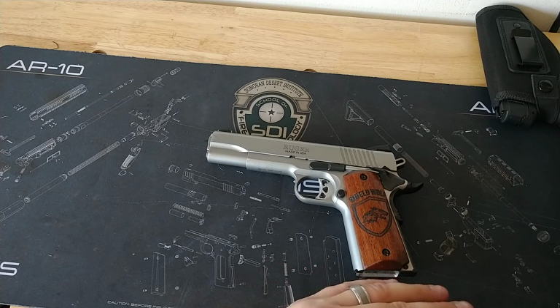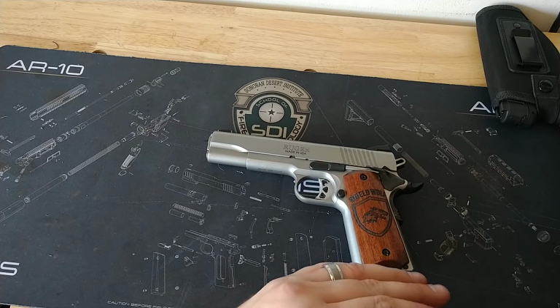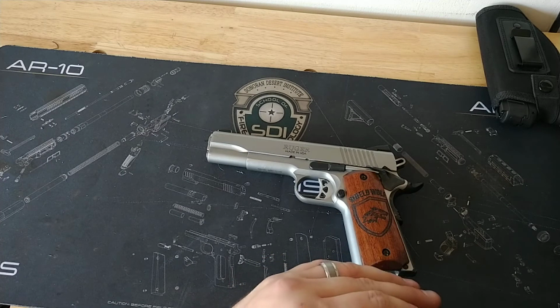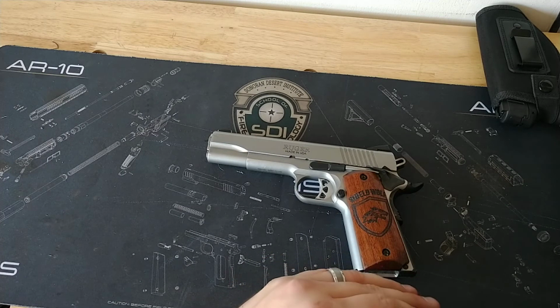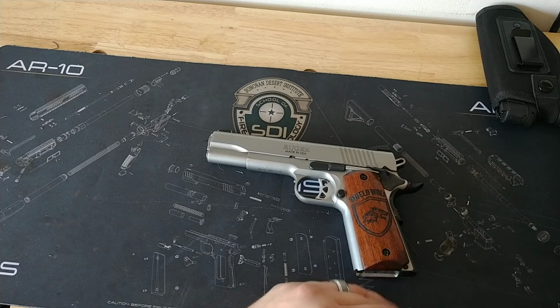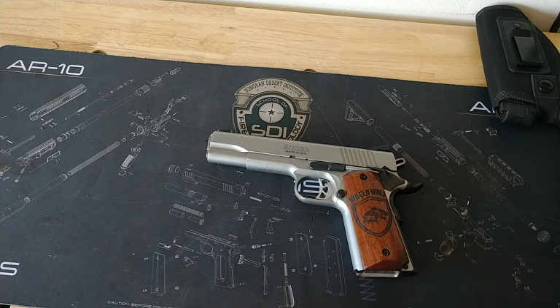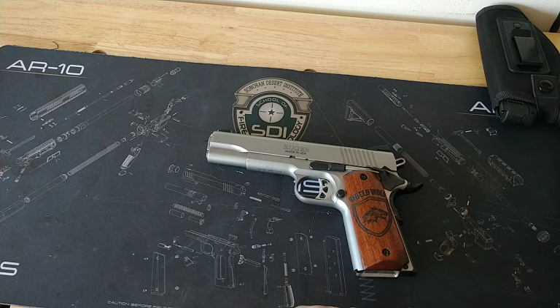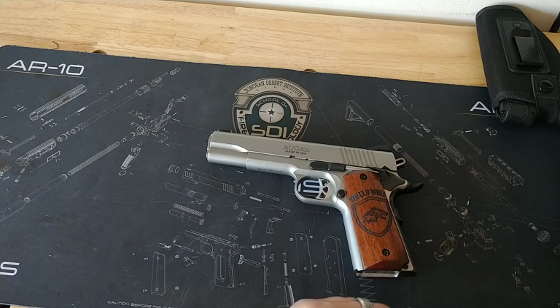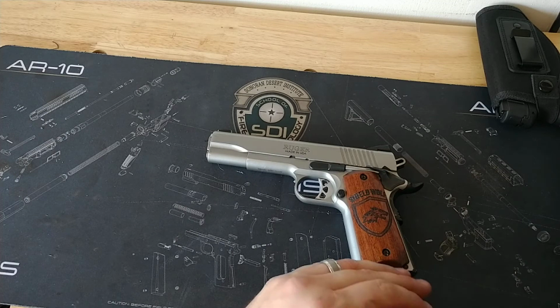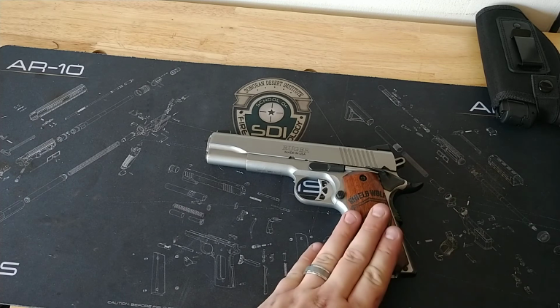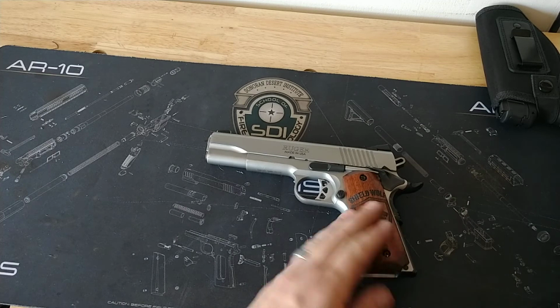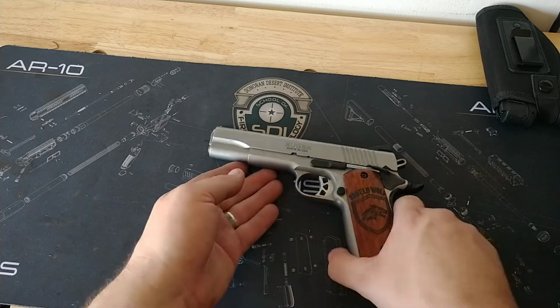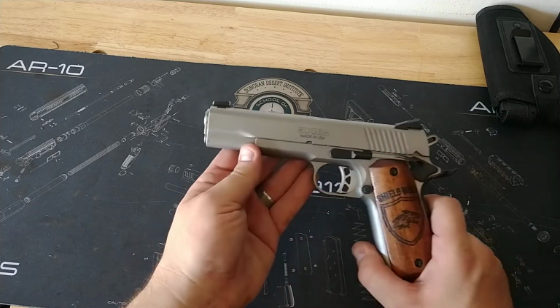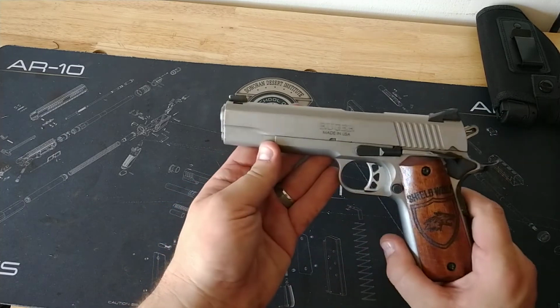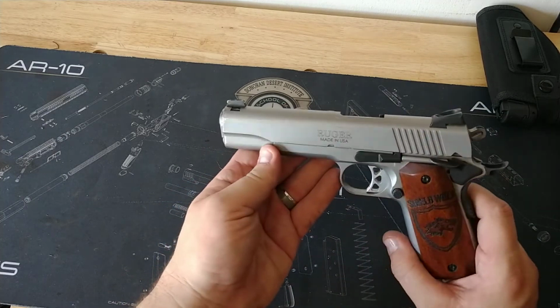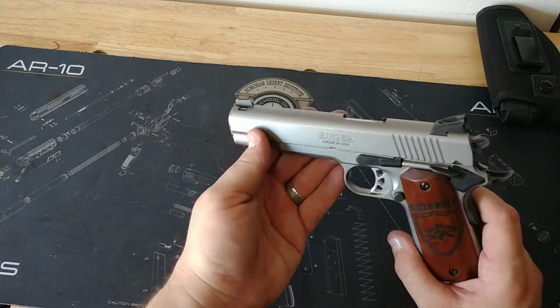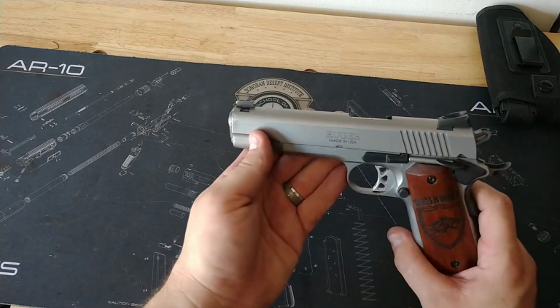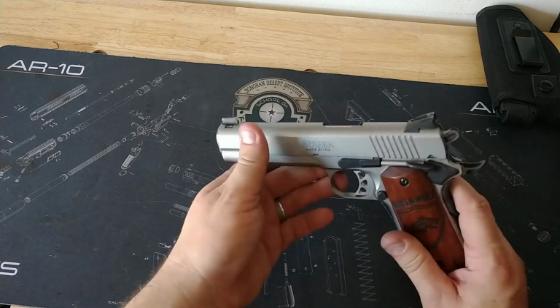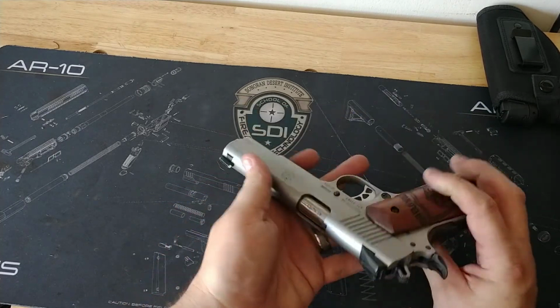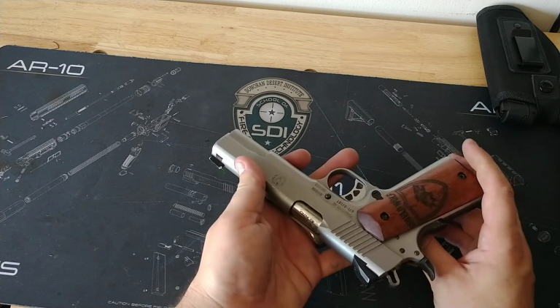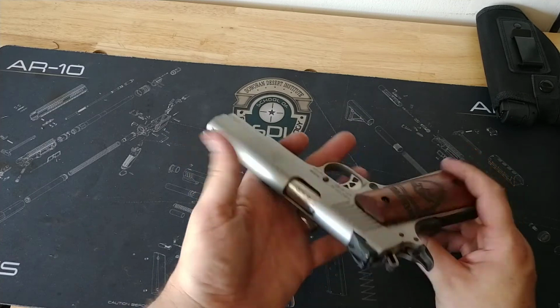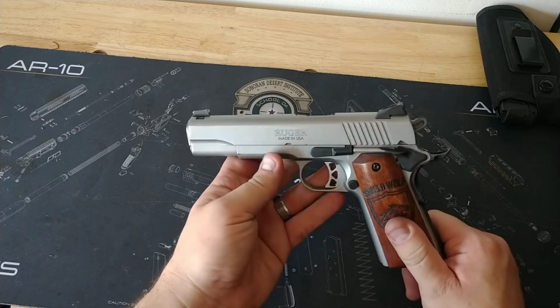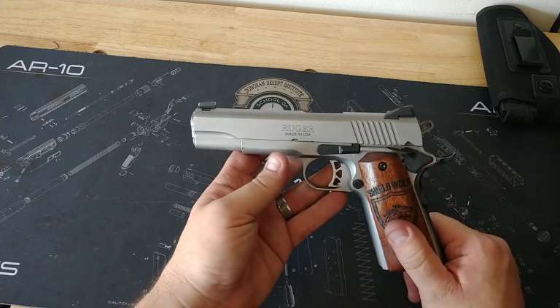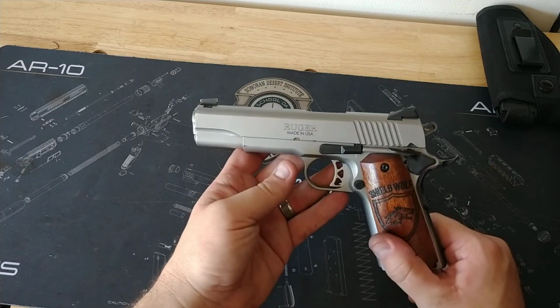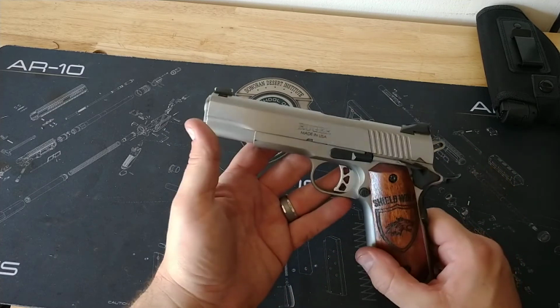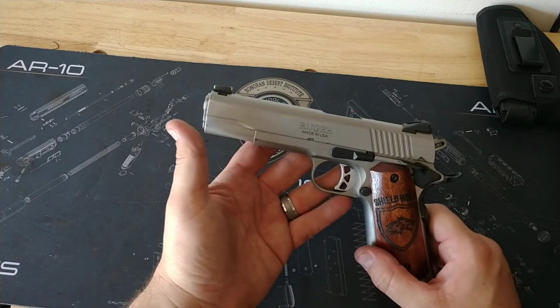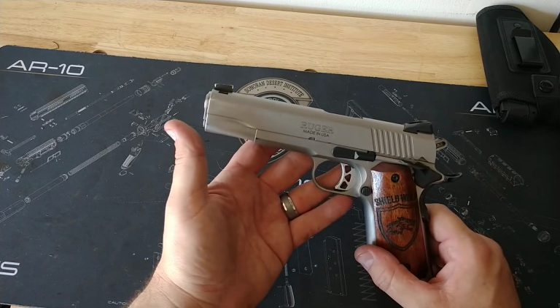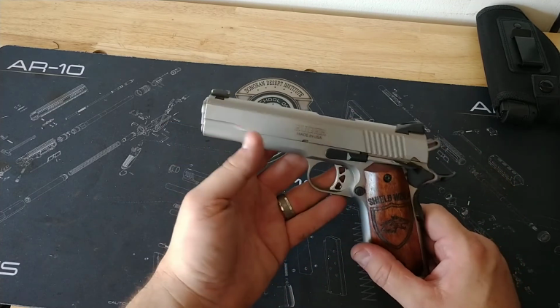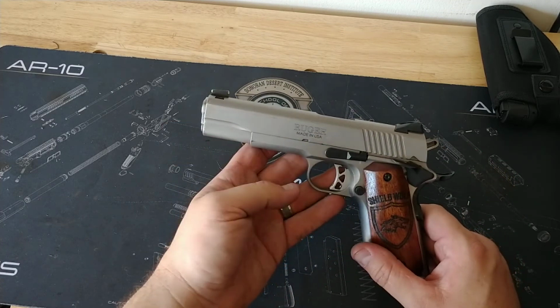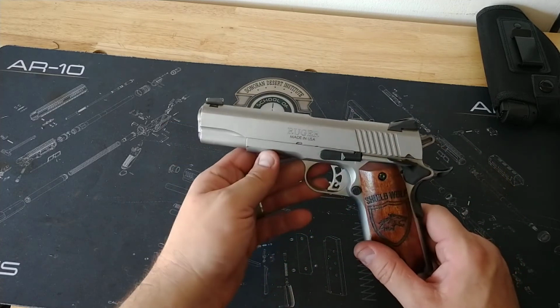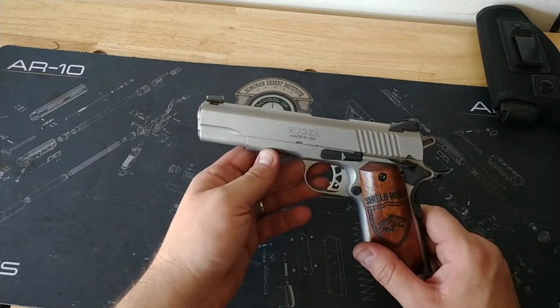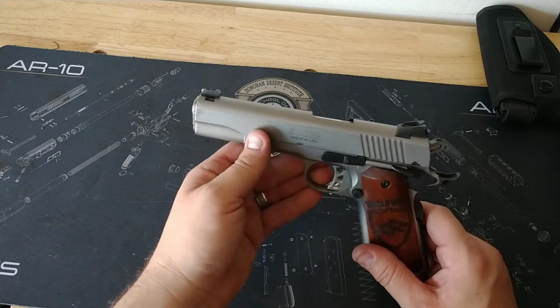It is just so easy to shoot — such a nice firearm. It's my everyday carry, so you can see there's a lot of holster wear. It's been banged around over the years. This thing goes everywhere with me; I don't leave the house without it.